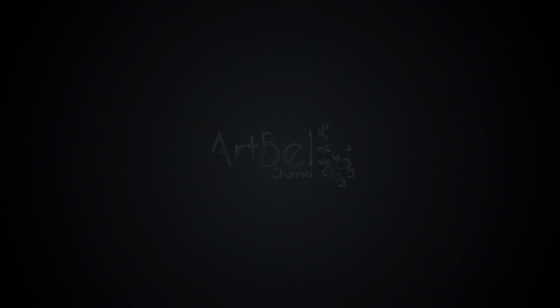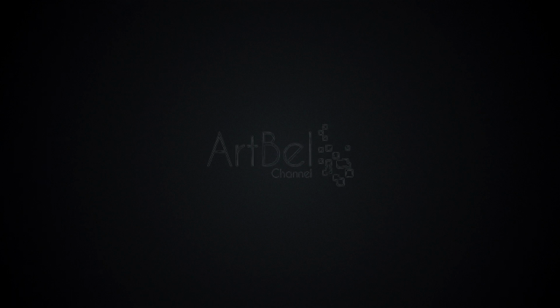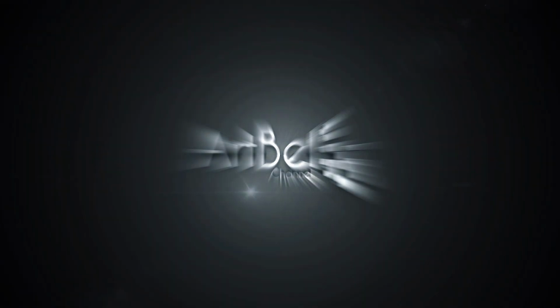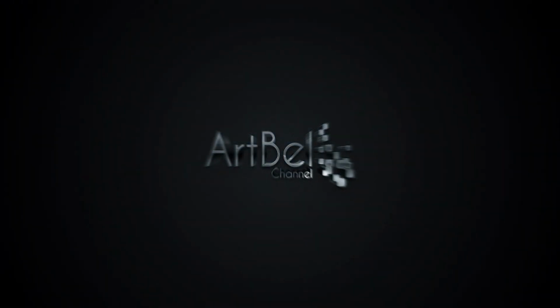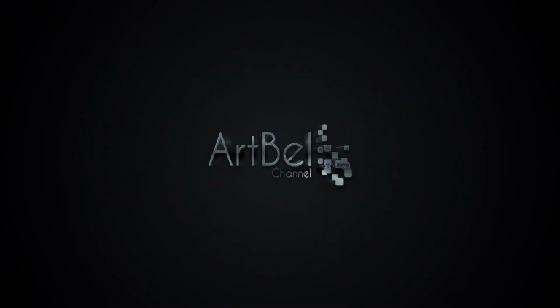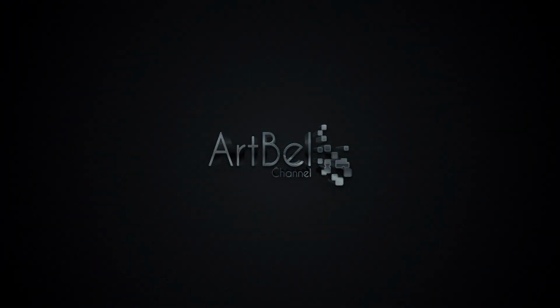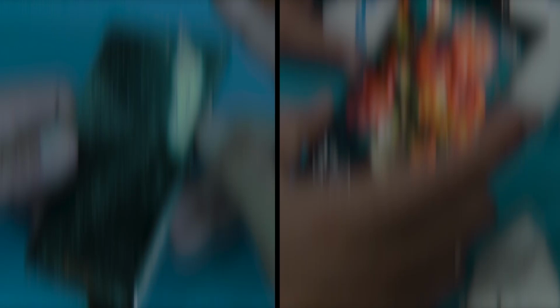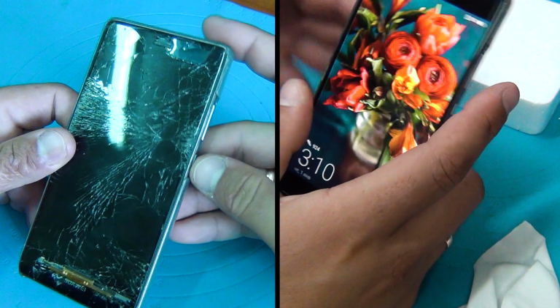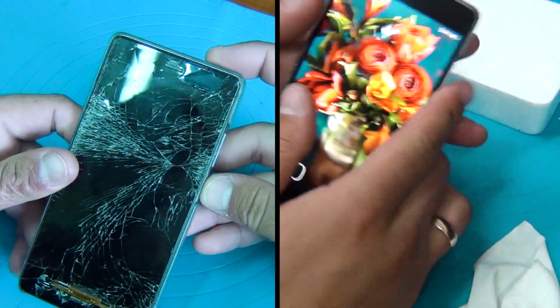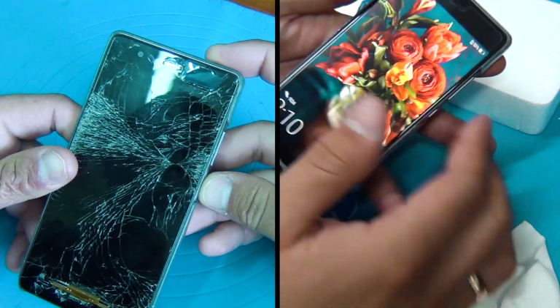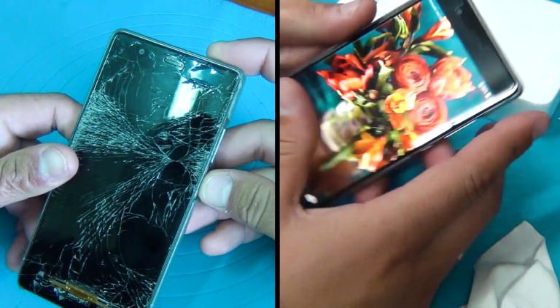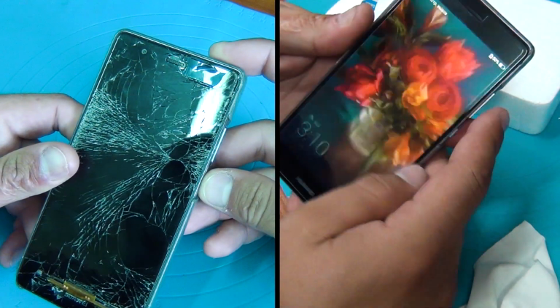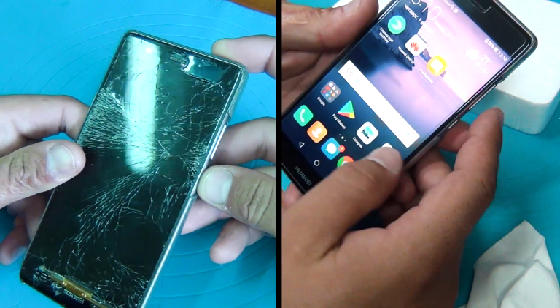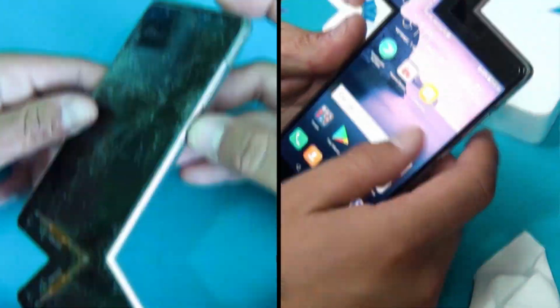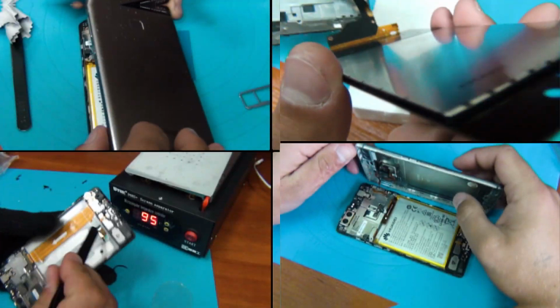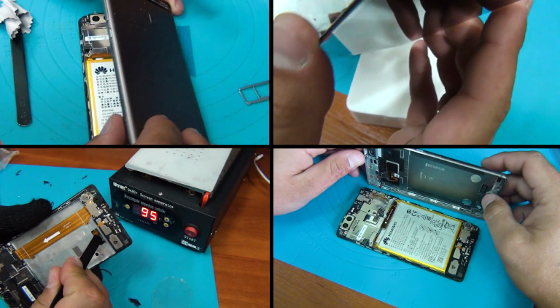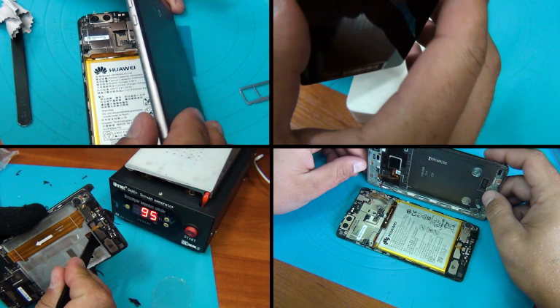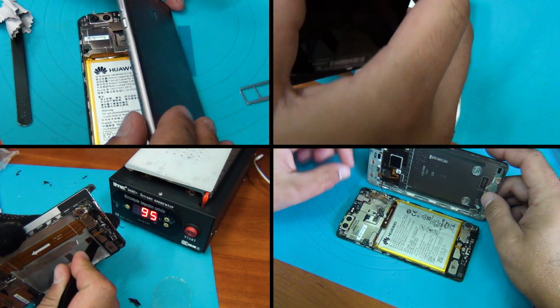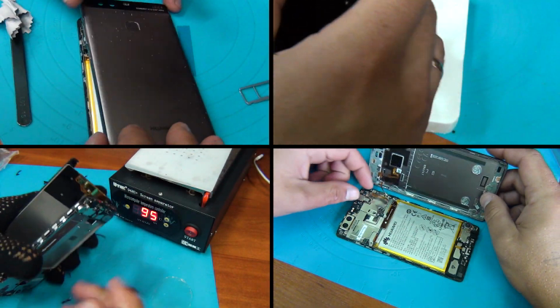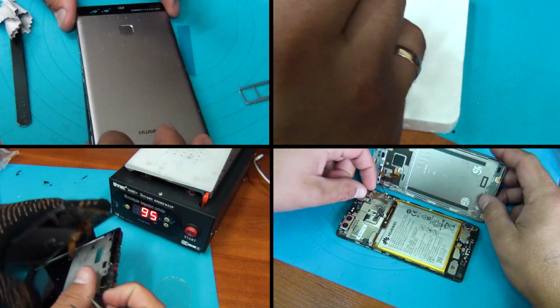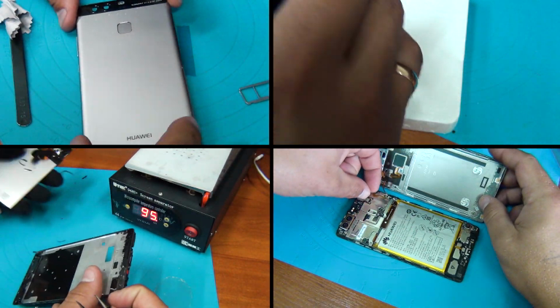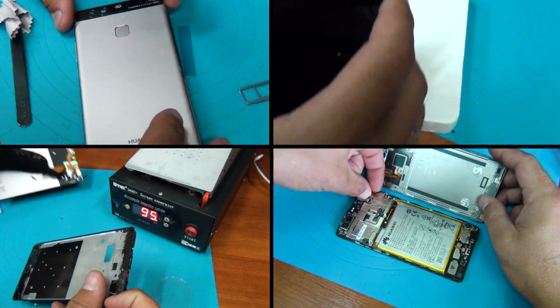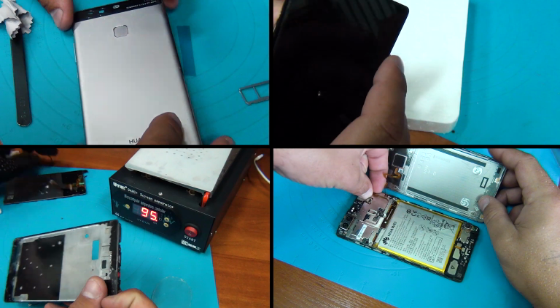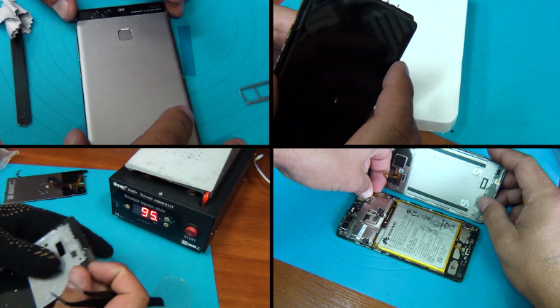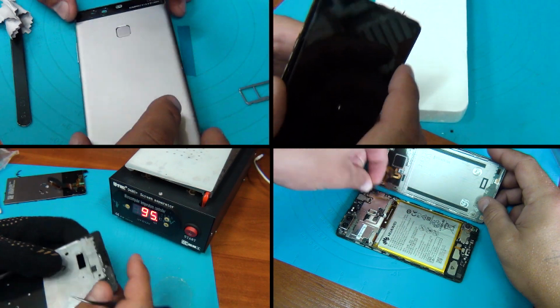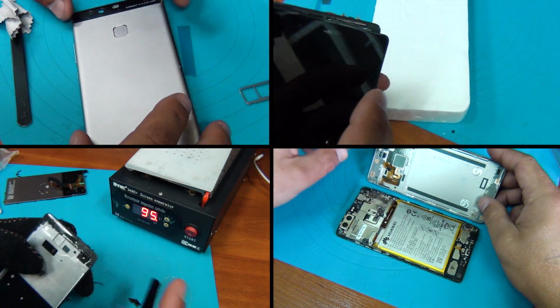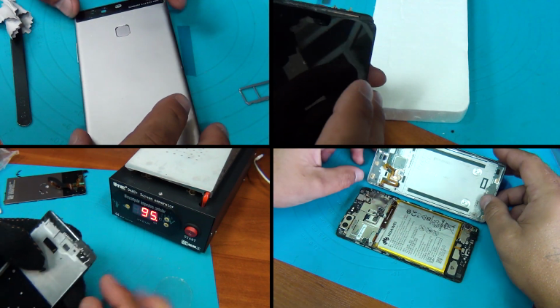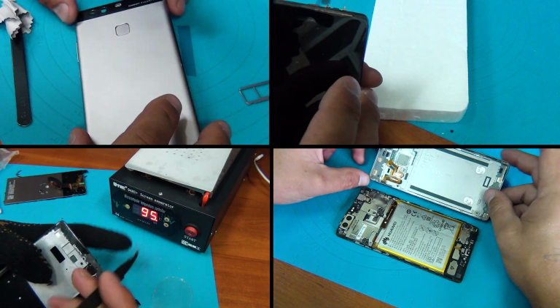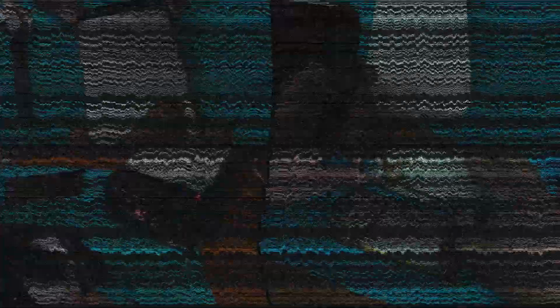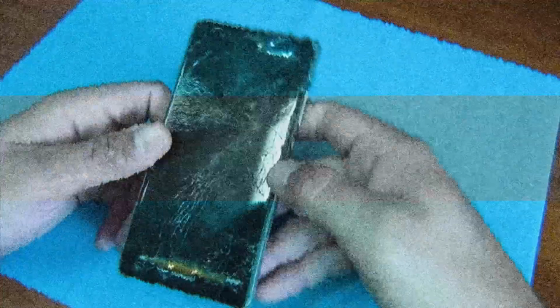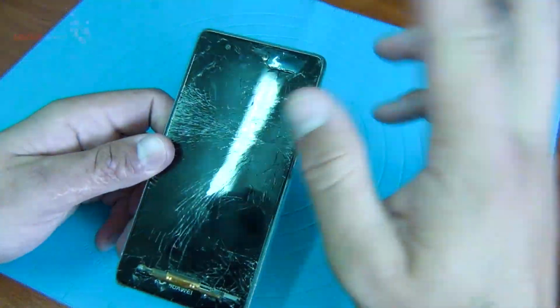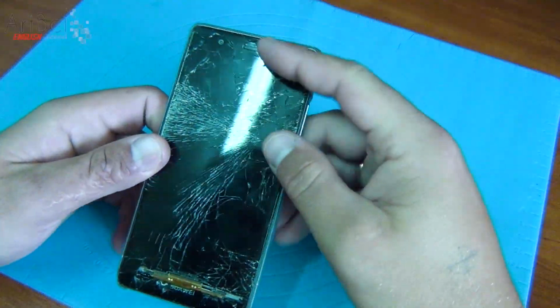Hello to everyone. Today we will replace the display model of Huawei P9. For this, we disassemble it, change the model and assemble it back. Enjoy watching and success in your repairing. Let's start.